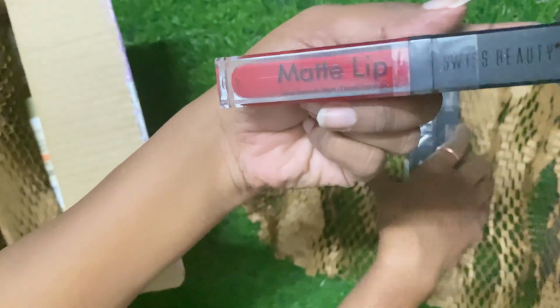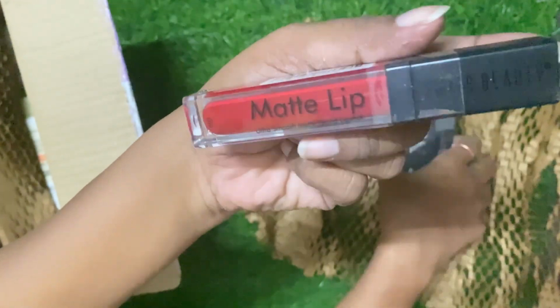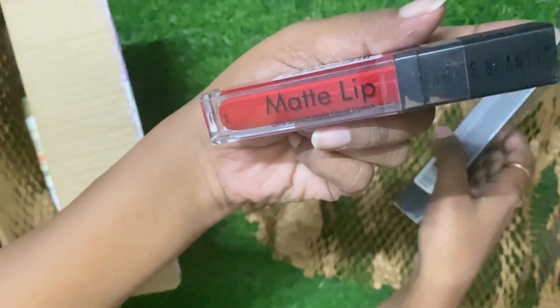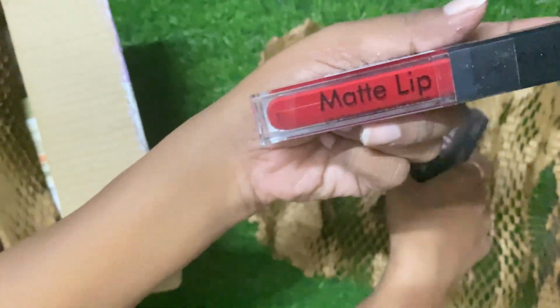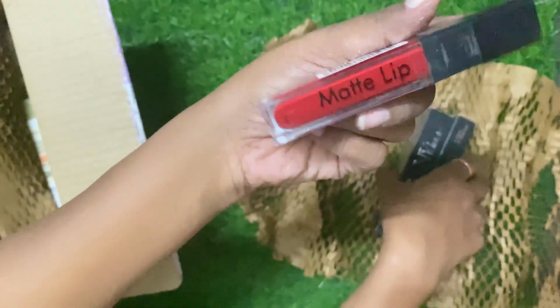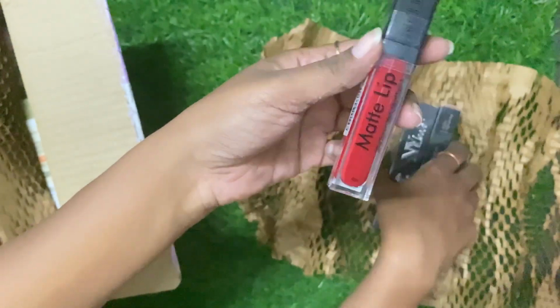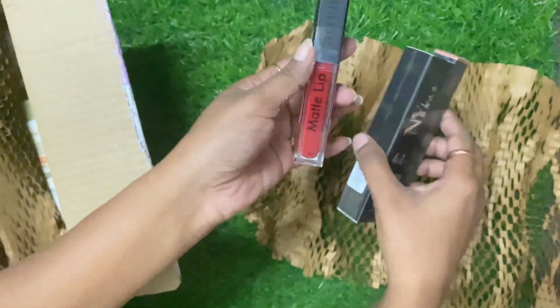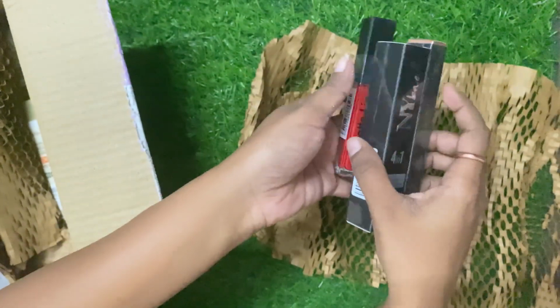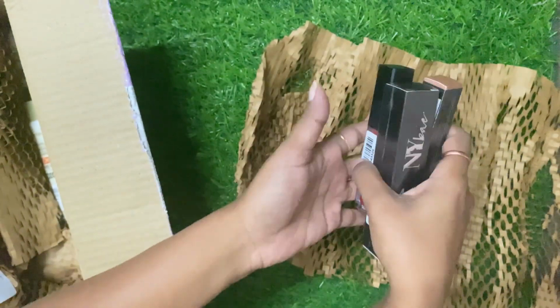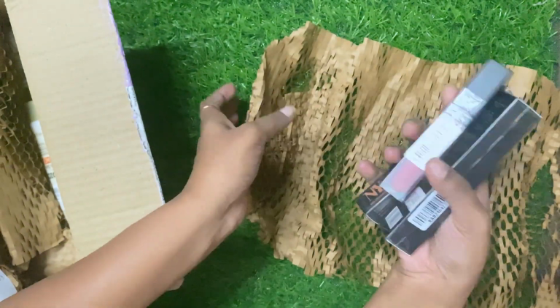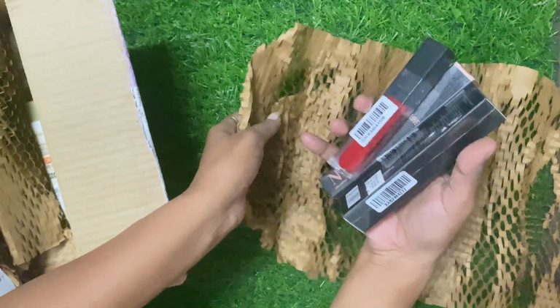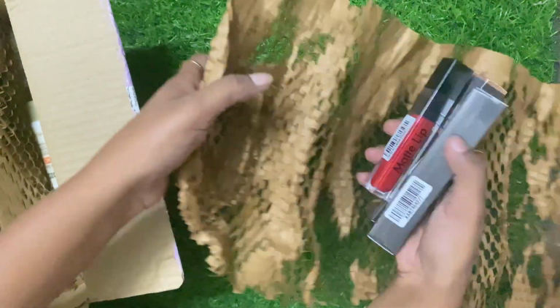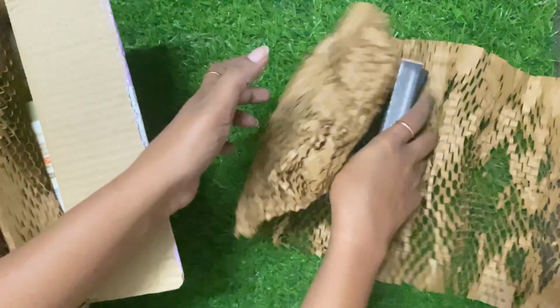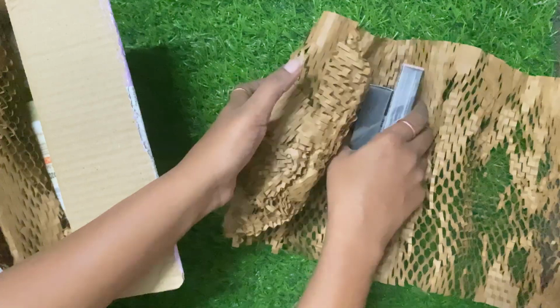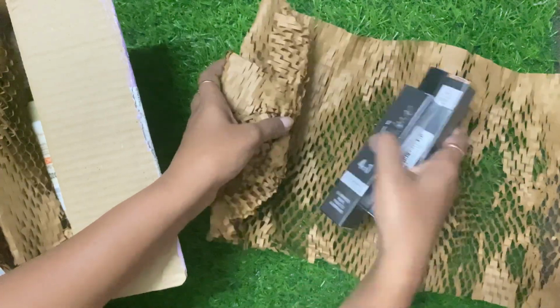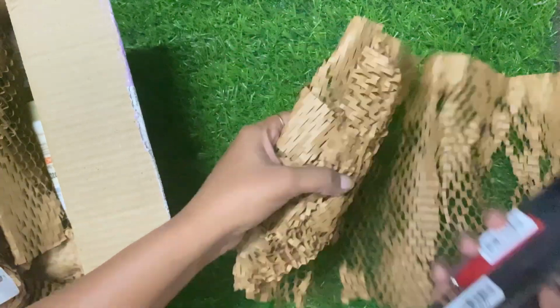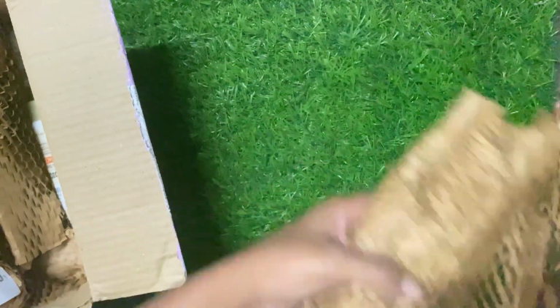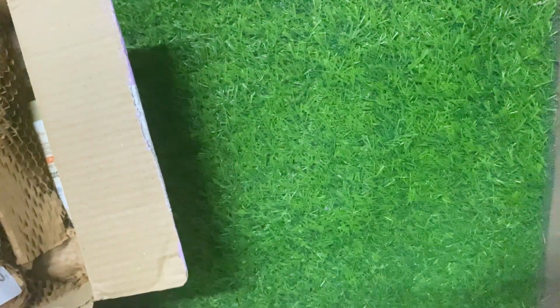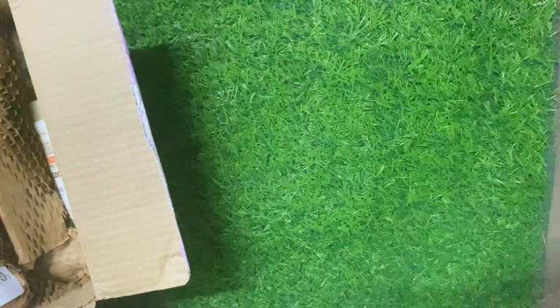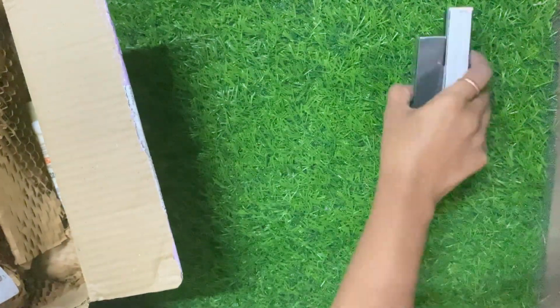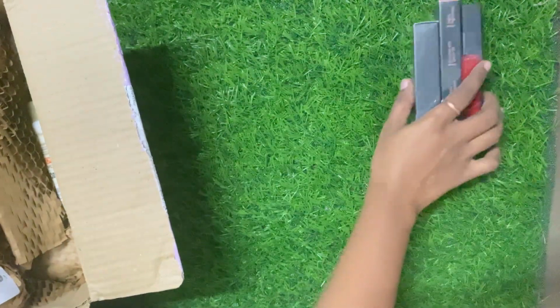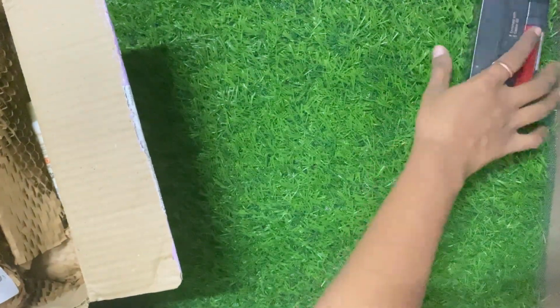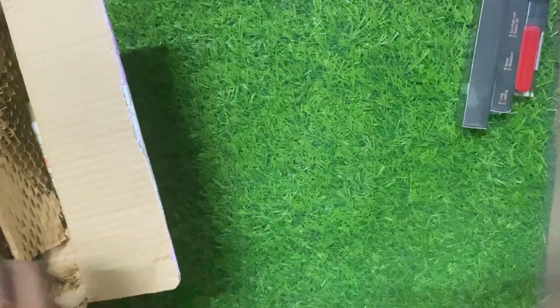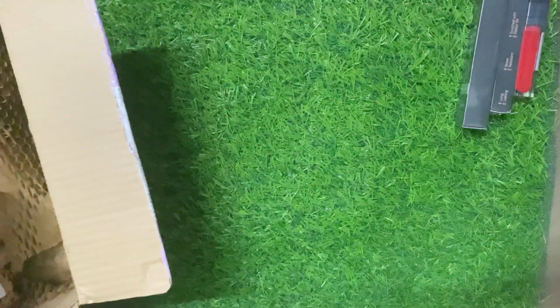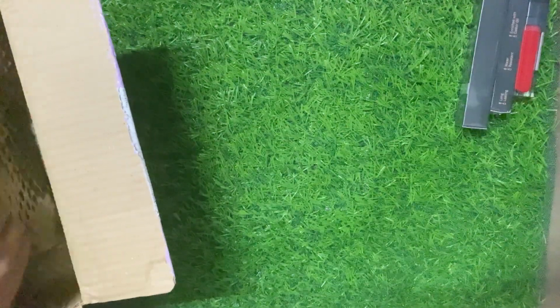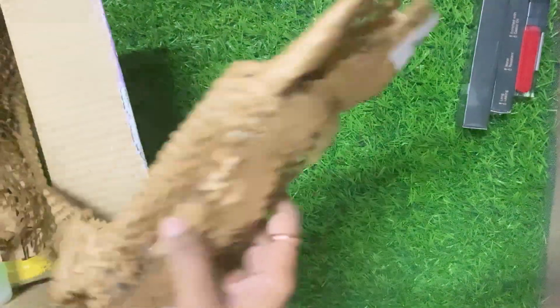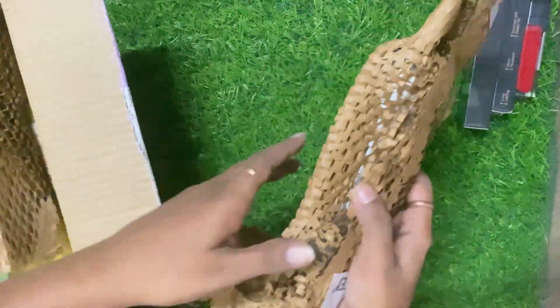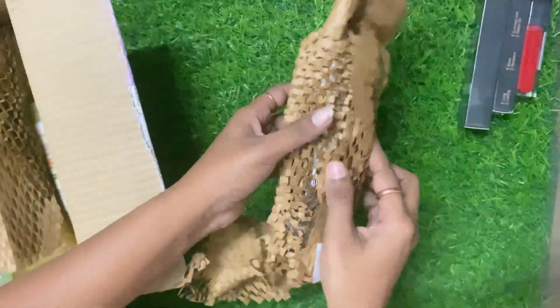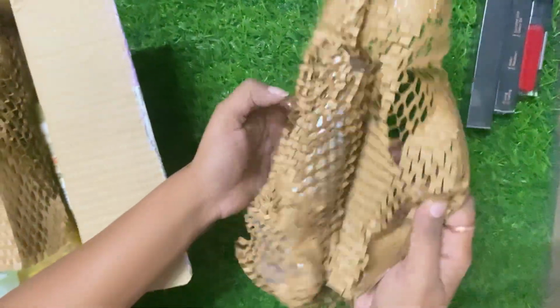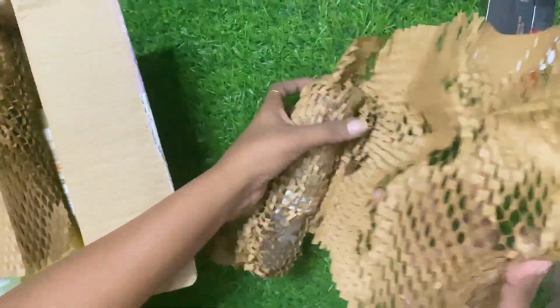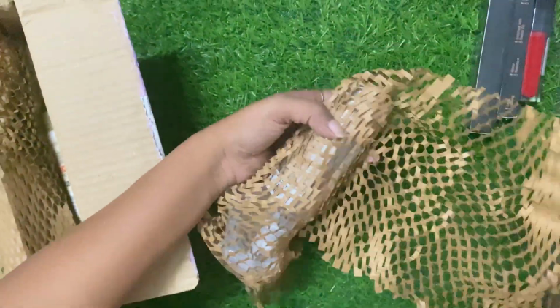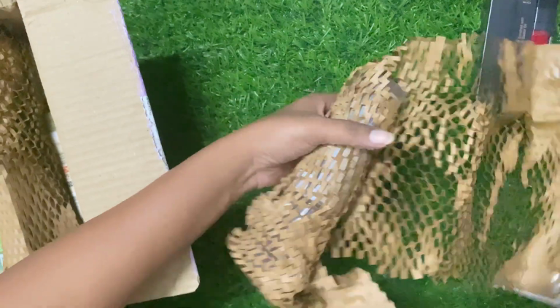This is a Swiss Beauty lipstick. This is a 3-in-1 packaging. Then I will show you the other packaging, and in one box there was a lot.